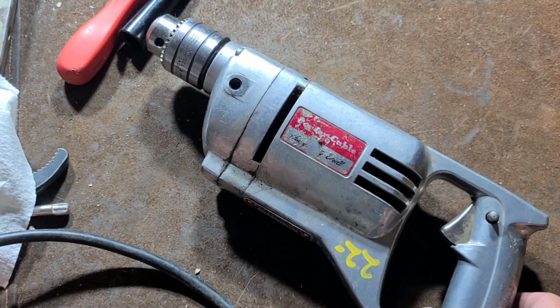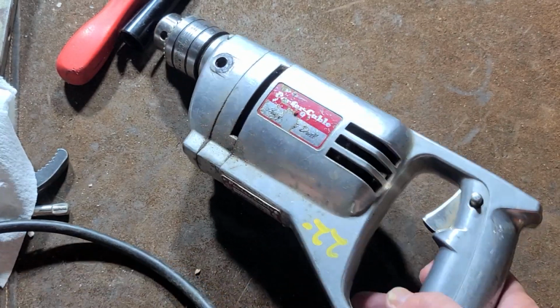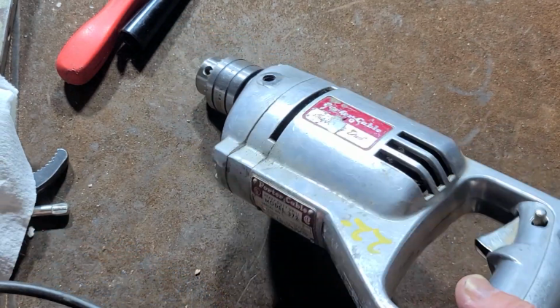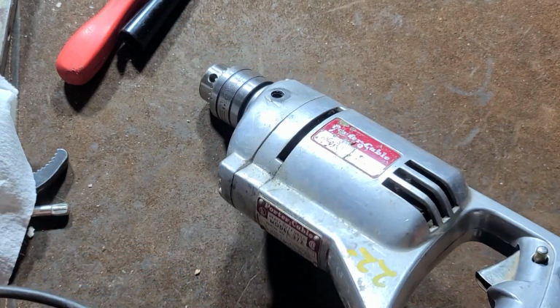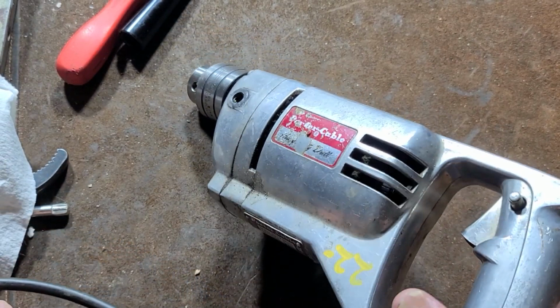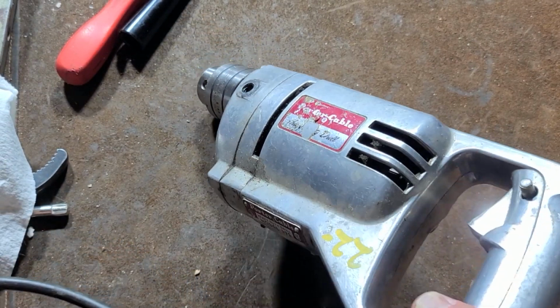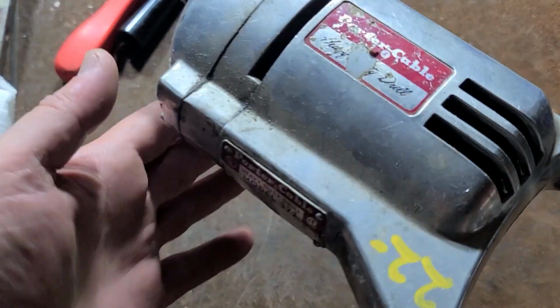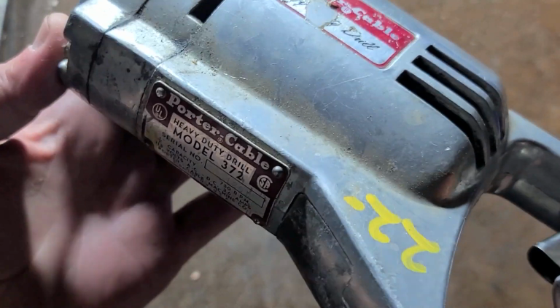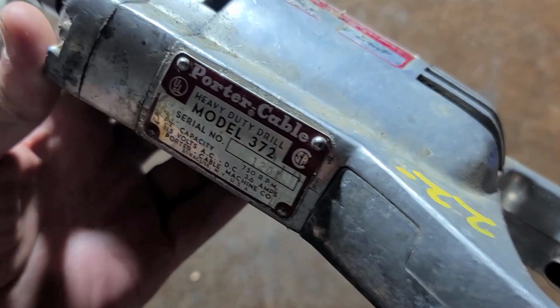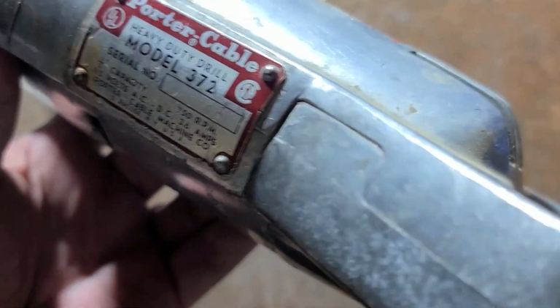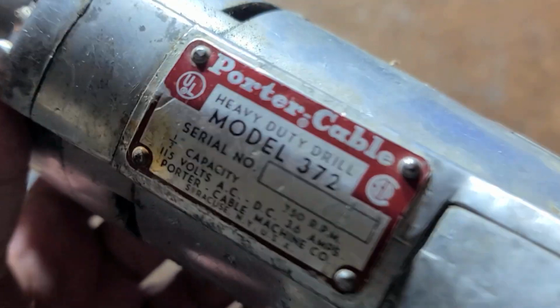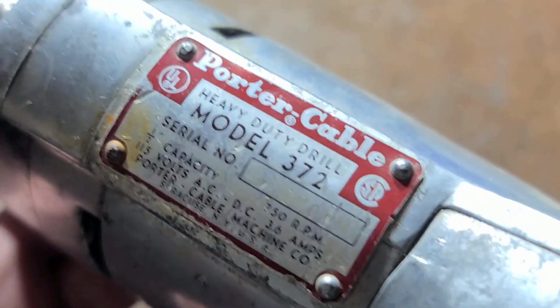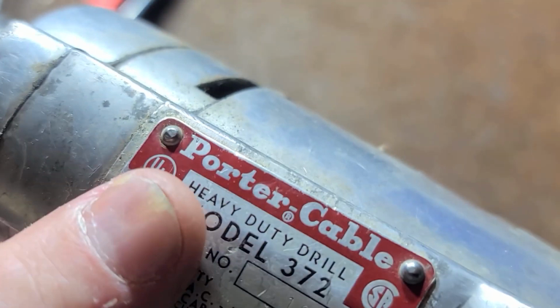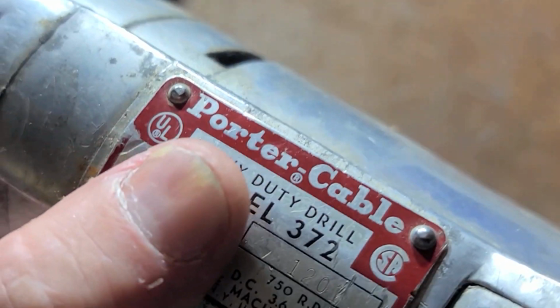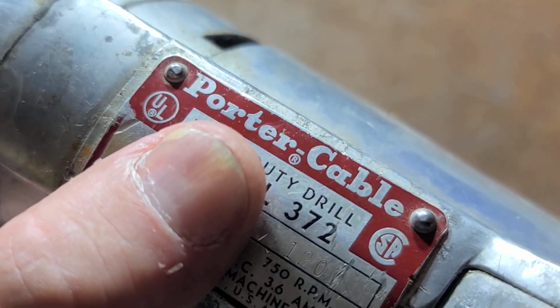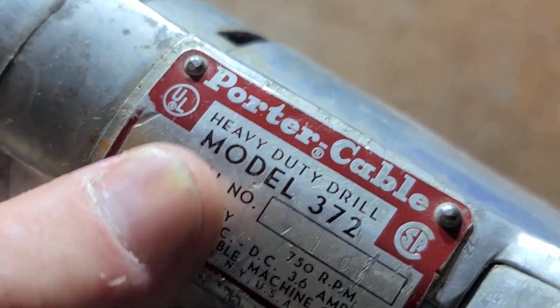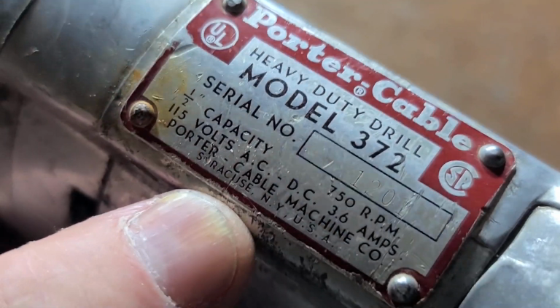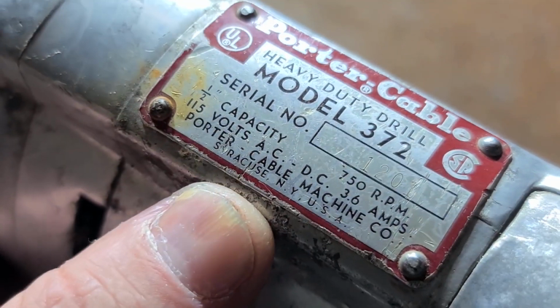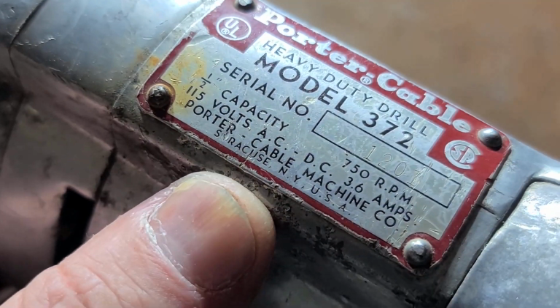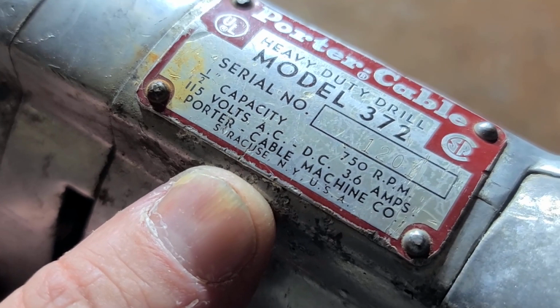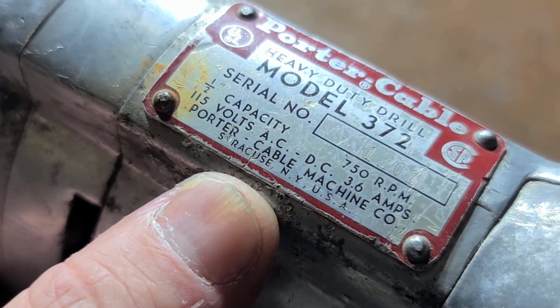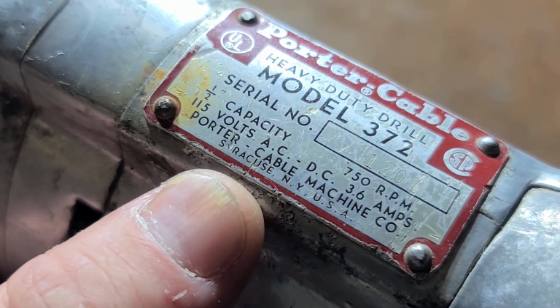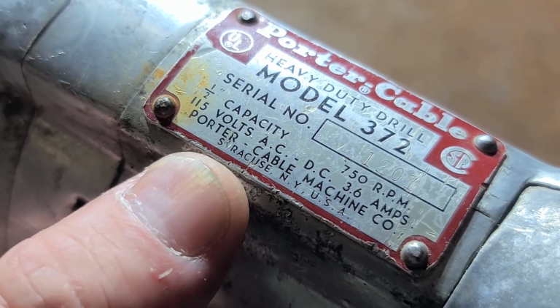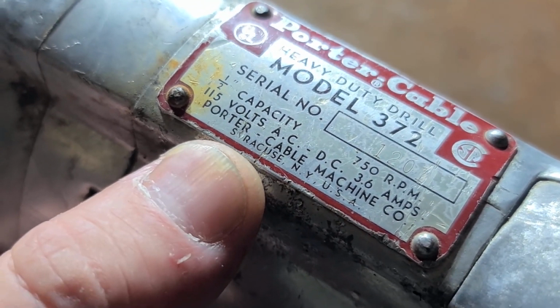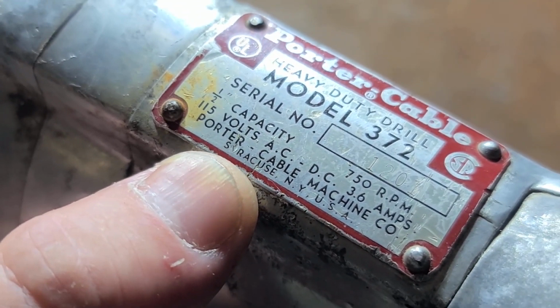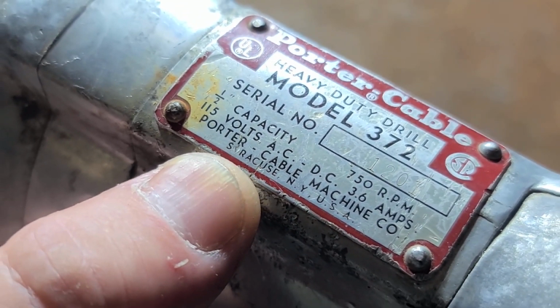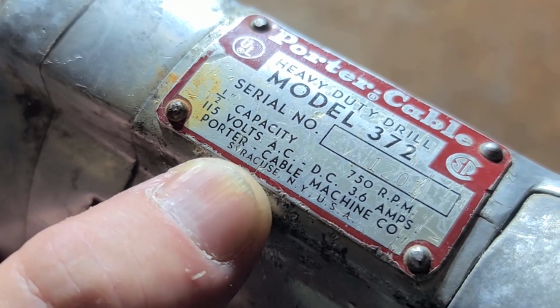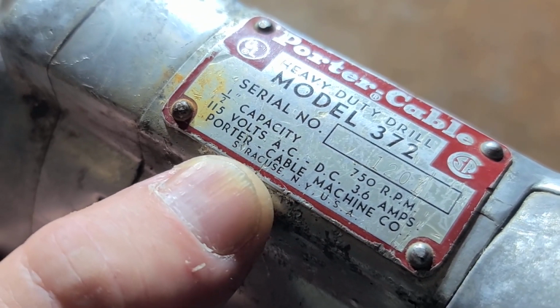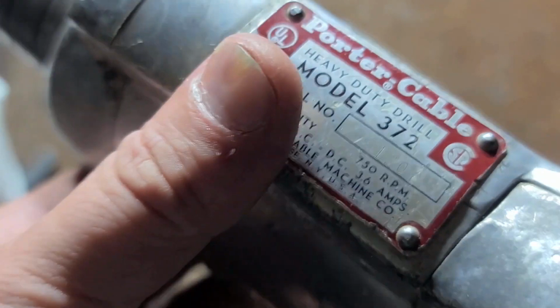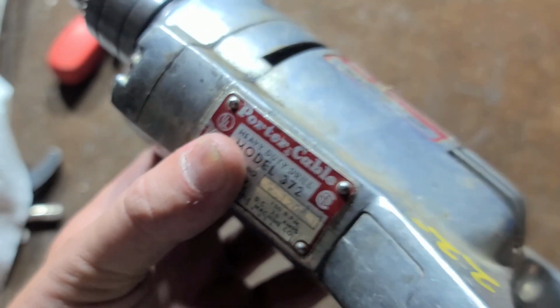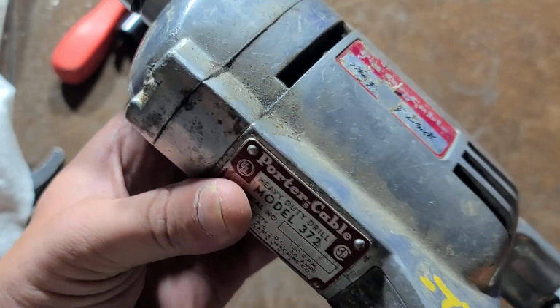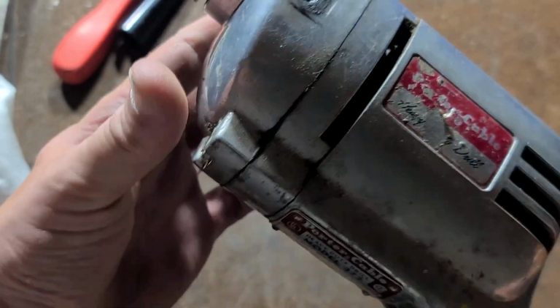It's Maximus here. This time we have a classic Porter Cable — this is a true classic. How you know is this kind of older style bold font label. The other thing is you know it's an original Porter Cable before they were bought out, because it's made in Syracuse, New York rather than Jackson, Tennessee.